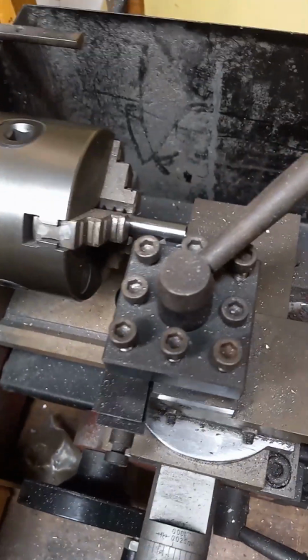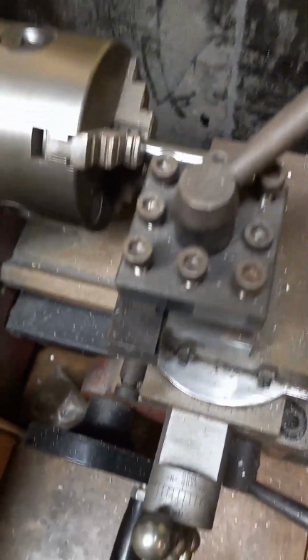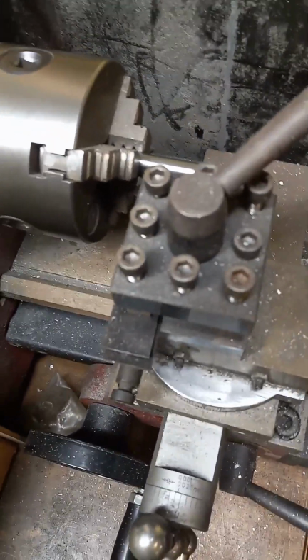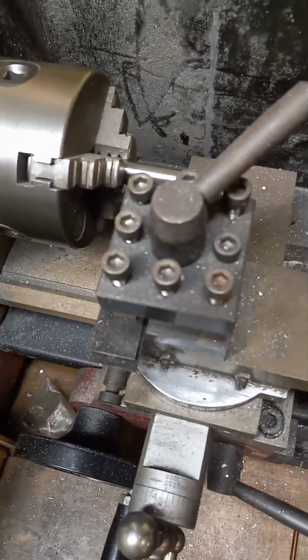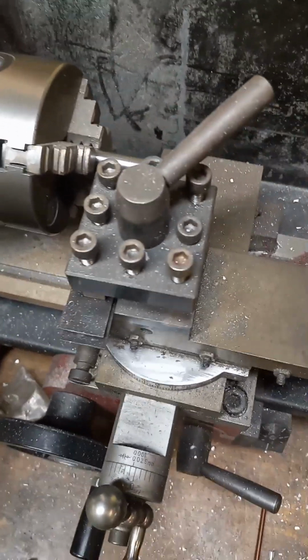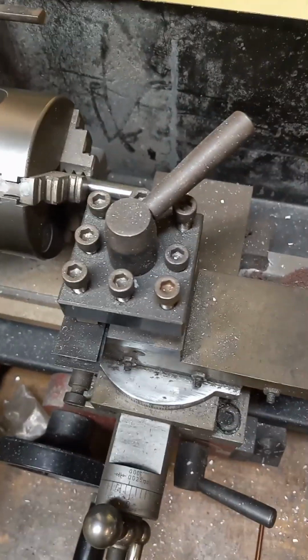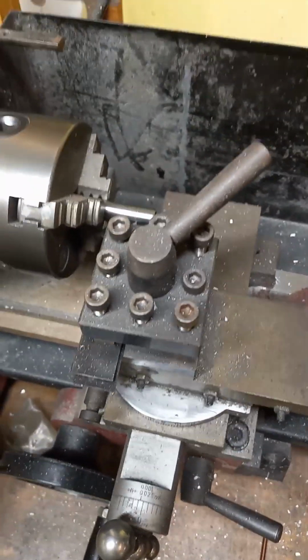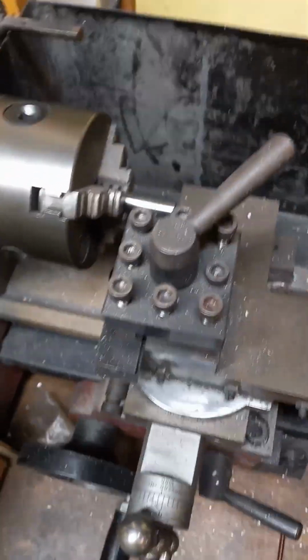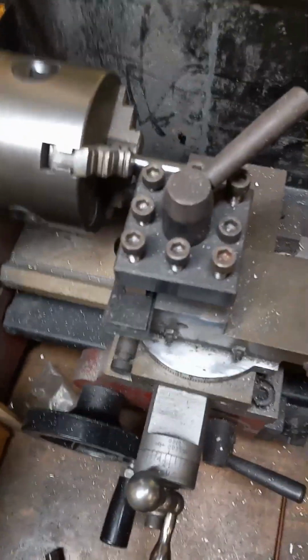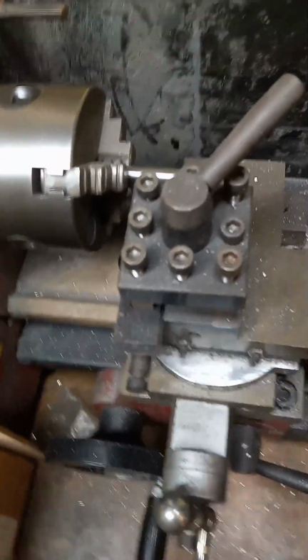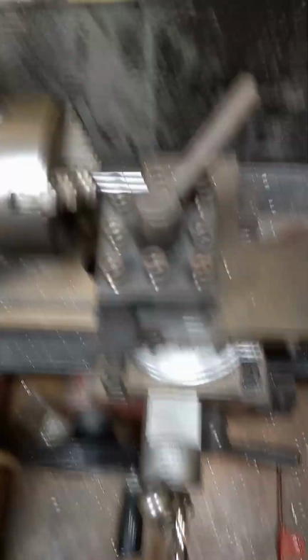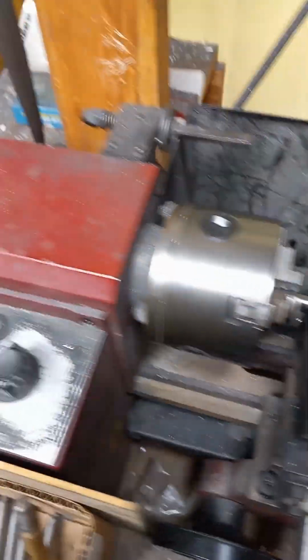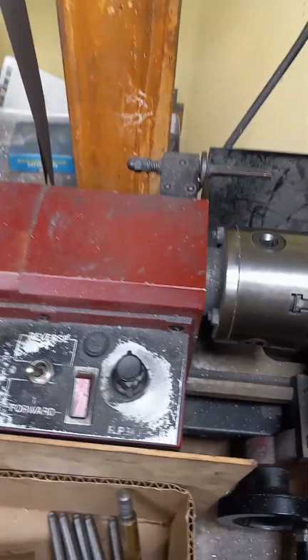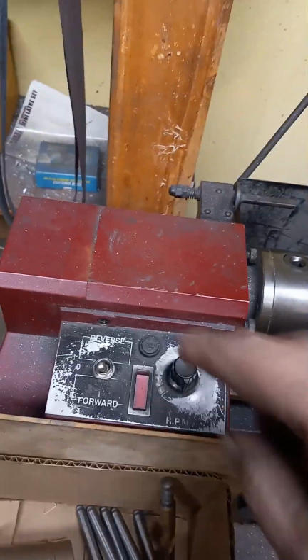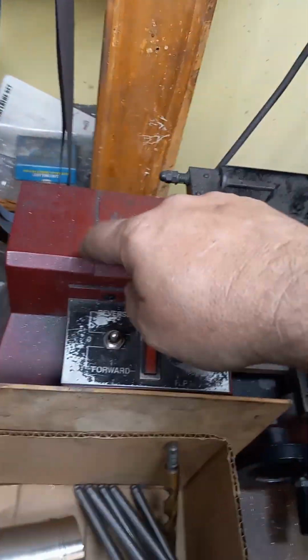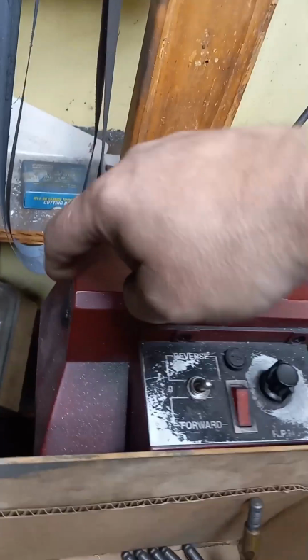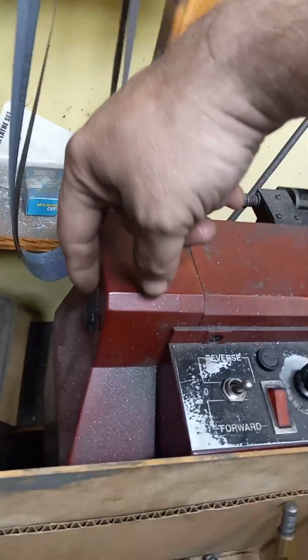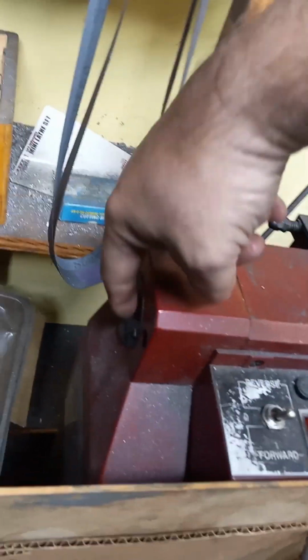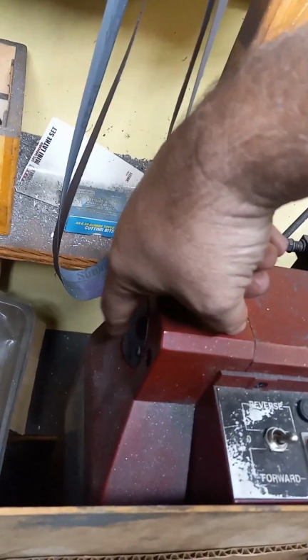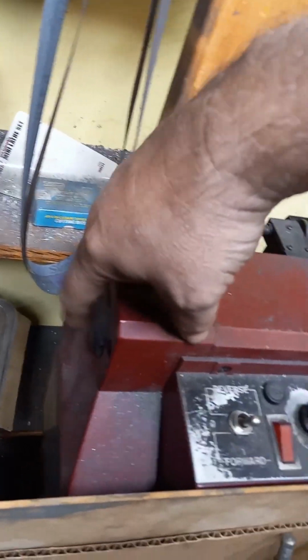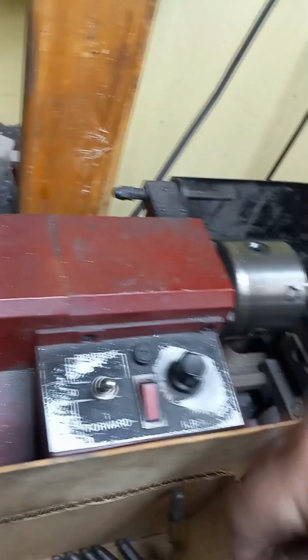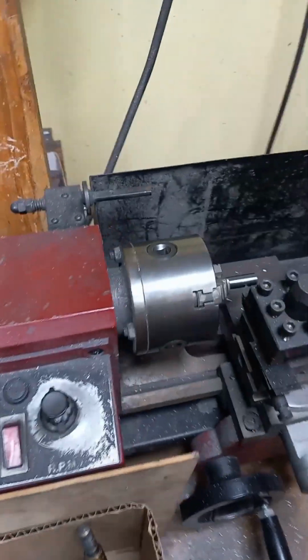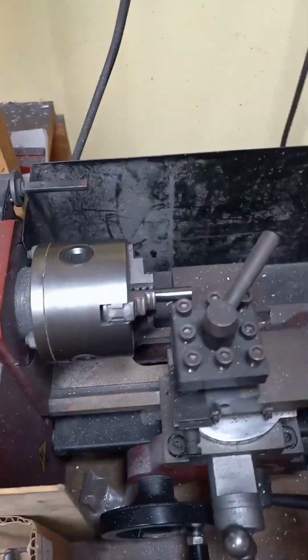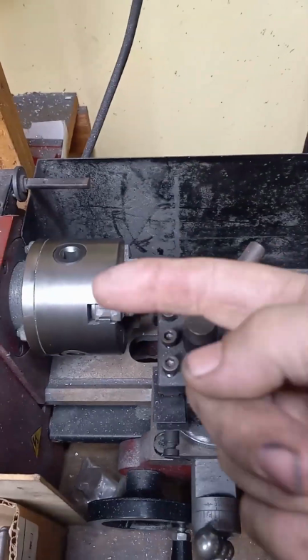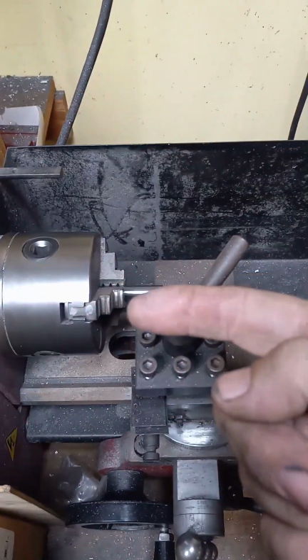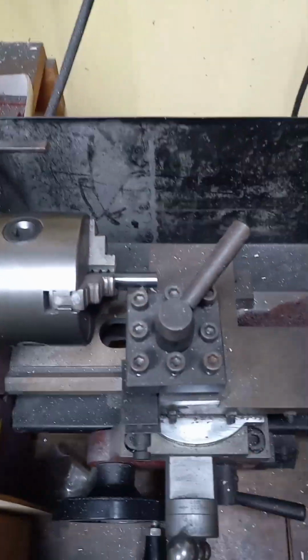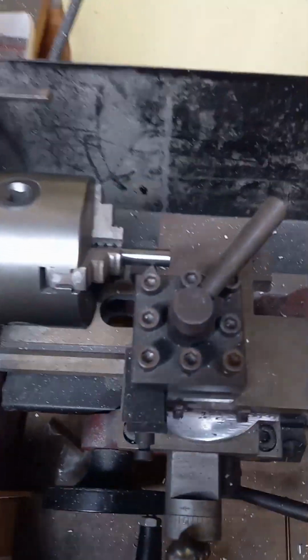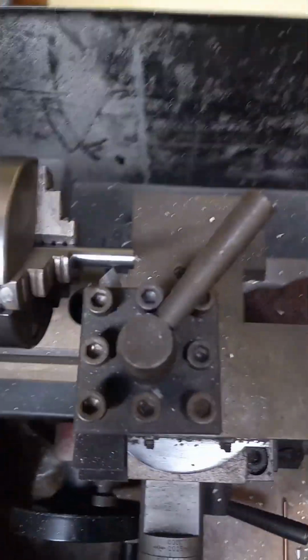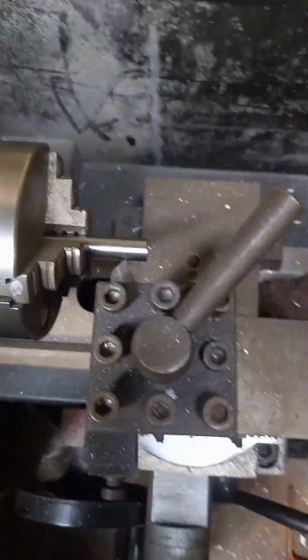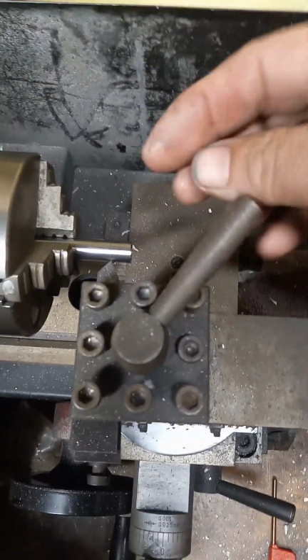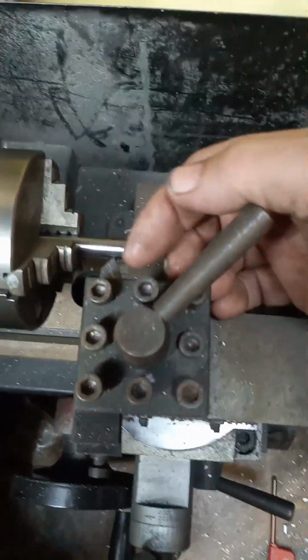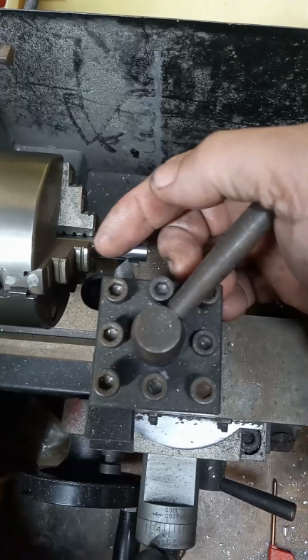Since everybody has their different ways of doing pushrods, I just figured I'd show you the way I cut my pushrods. I use this little tiny lathe because it's got a stop in the back, and when you put a Volkswagen pushrod in it, it ends up being just a hair too long.